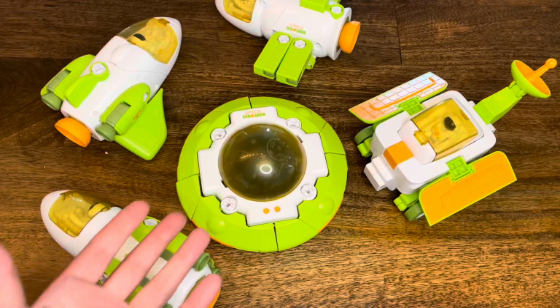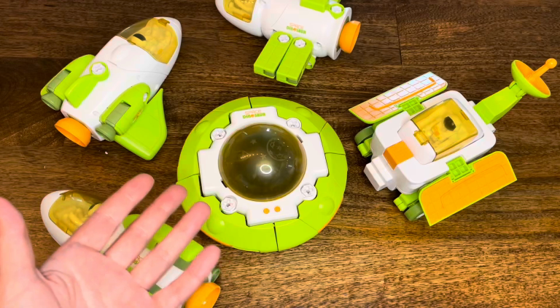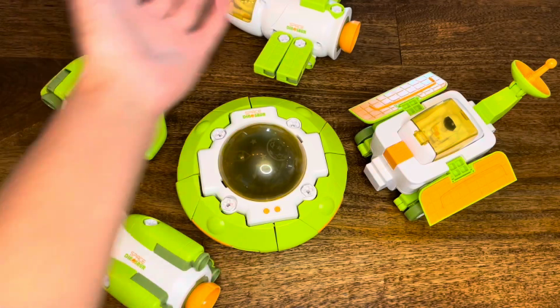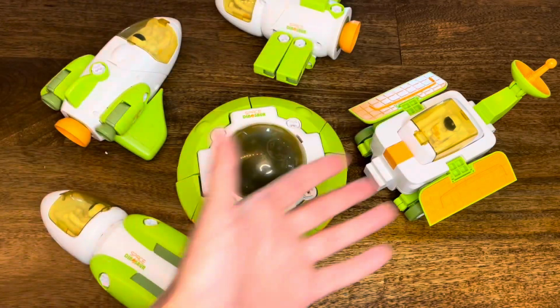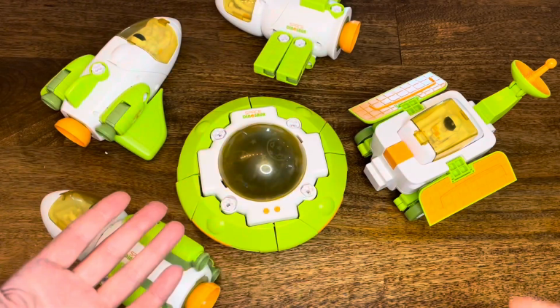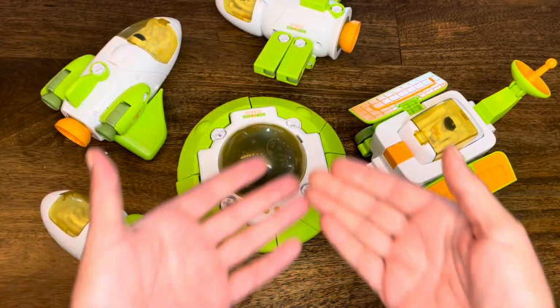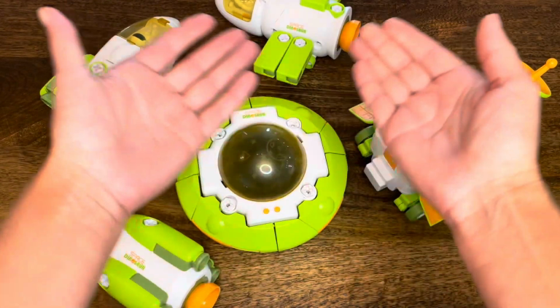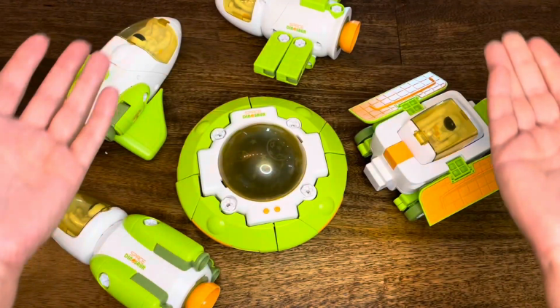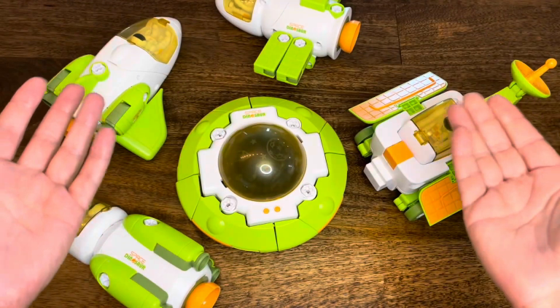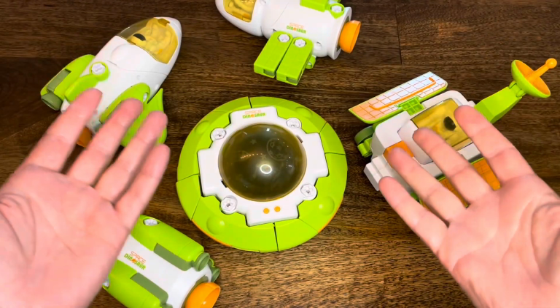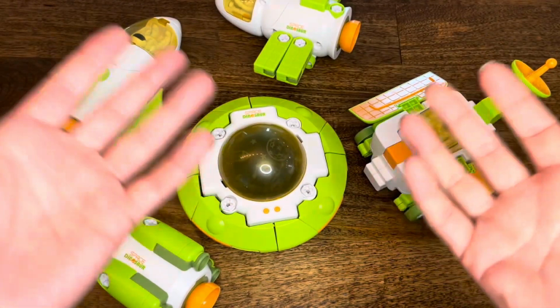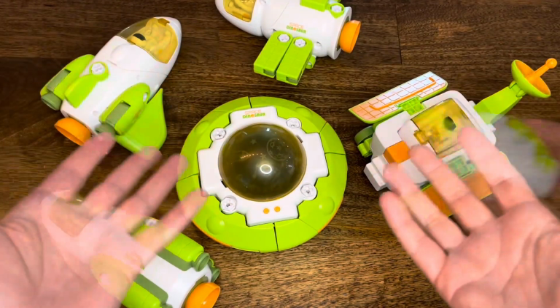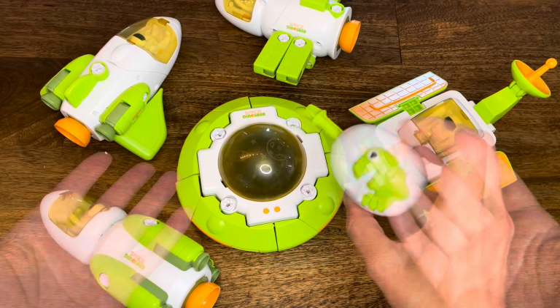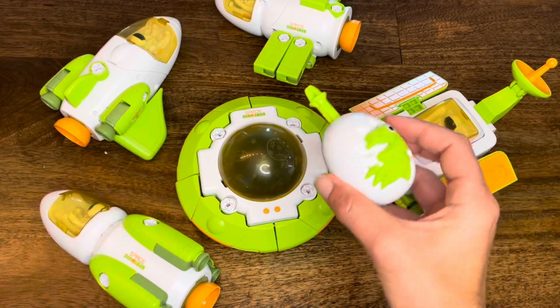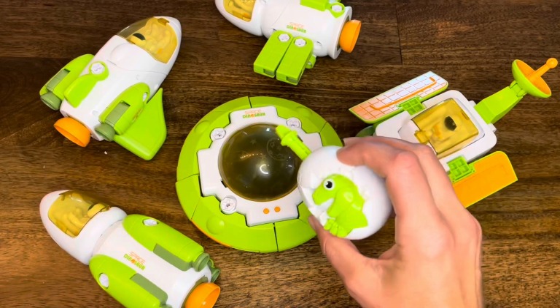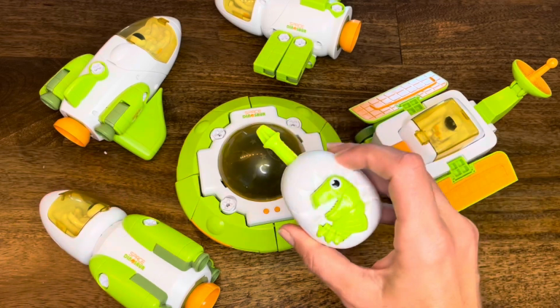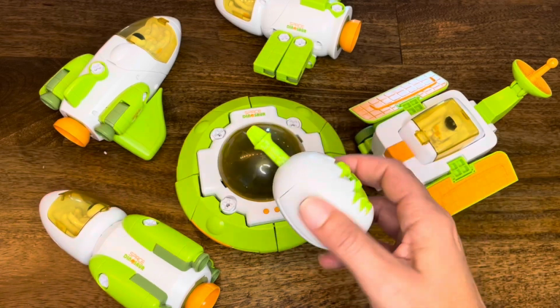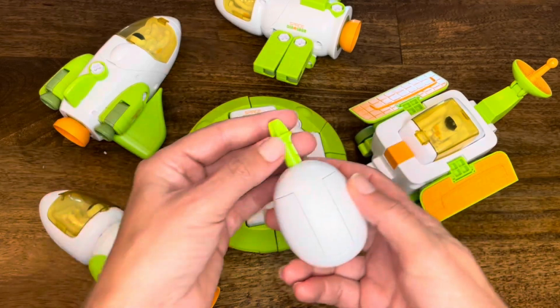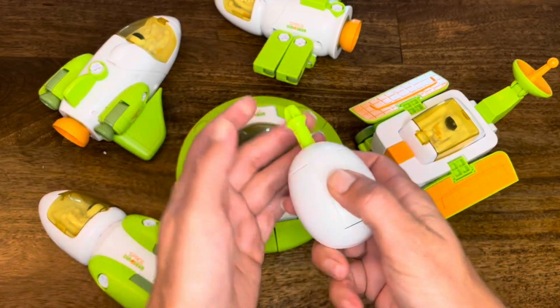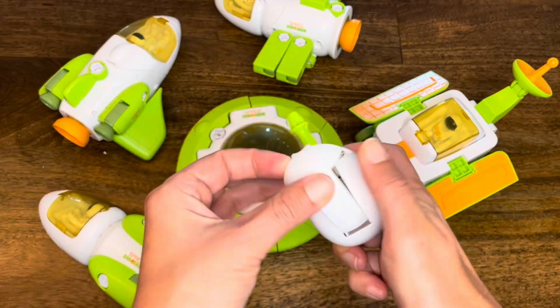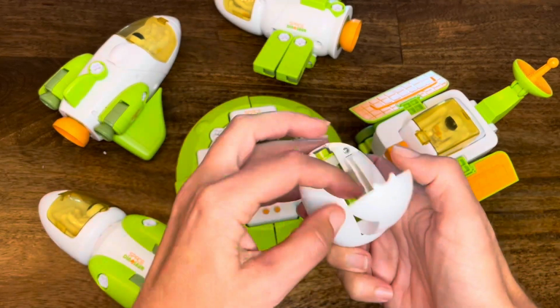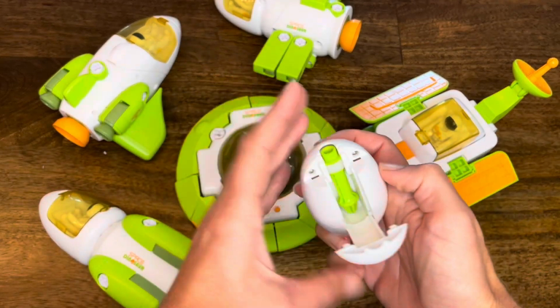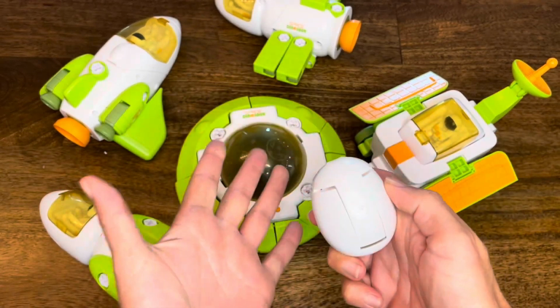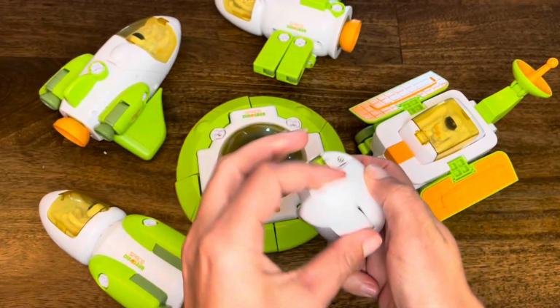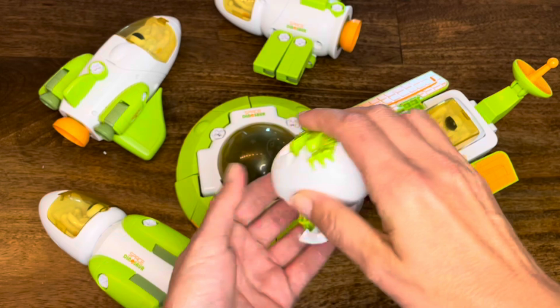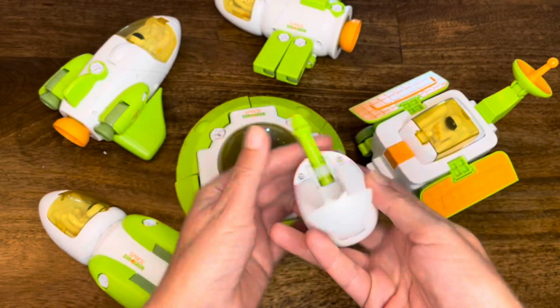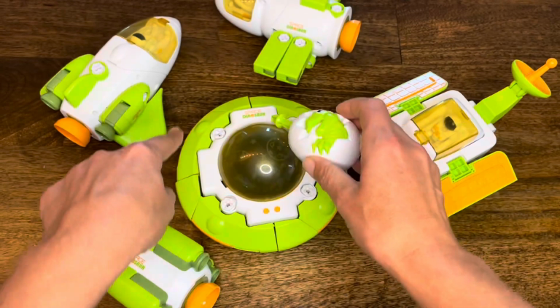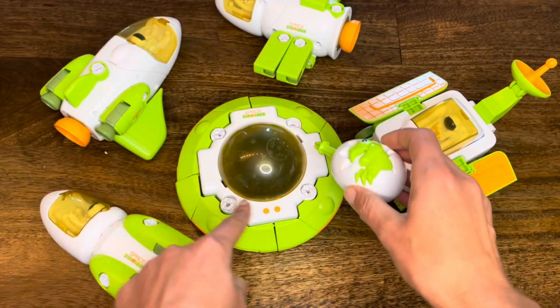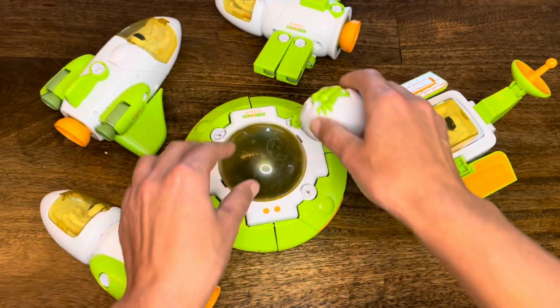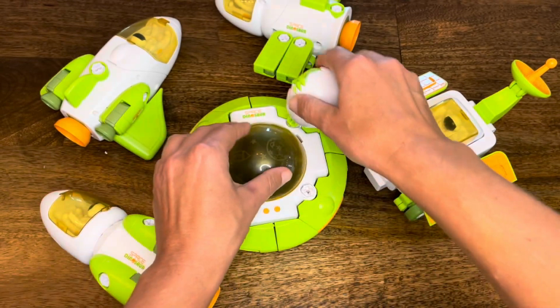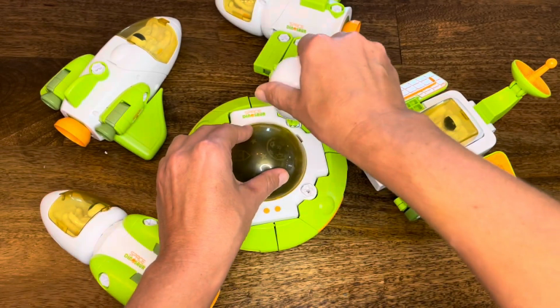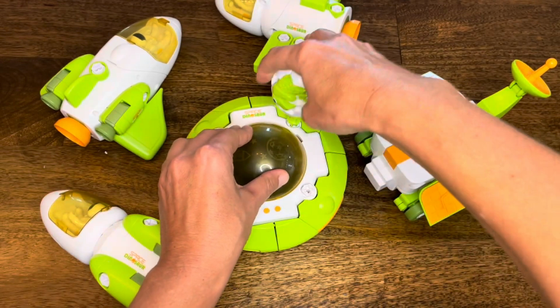Before we start, let's turn all of these into a space station. We're going to use our cute dinosaur screwdriver to take all the screws off of the flying saucer.